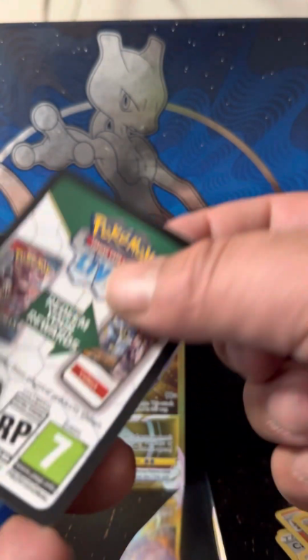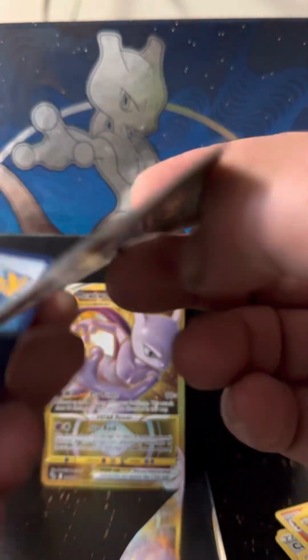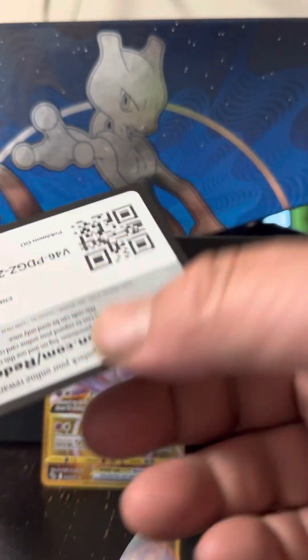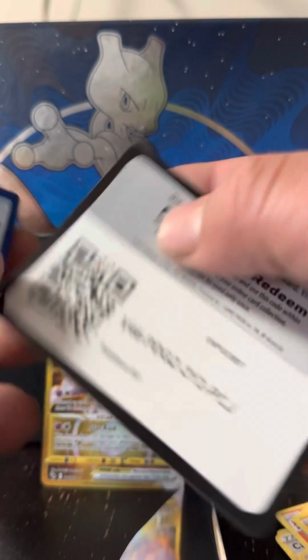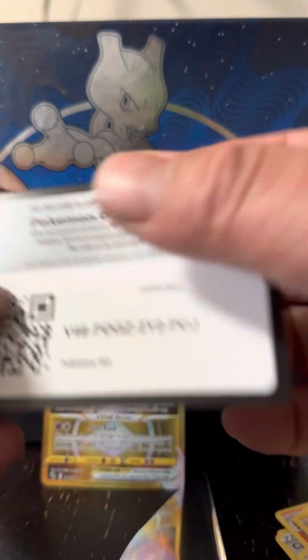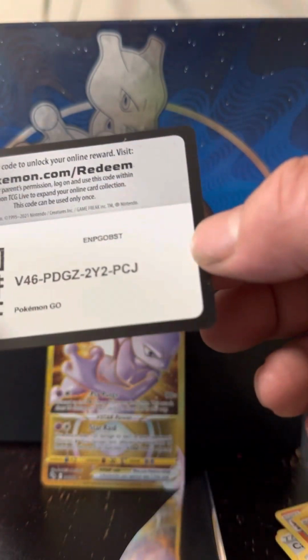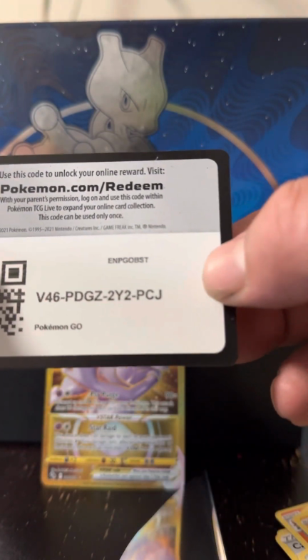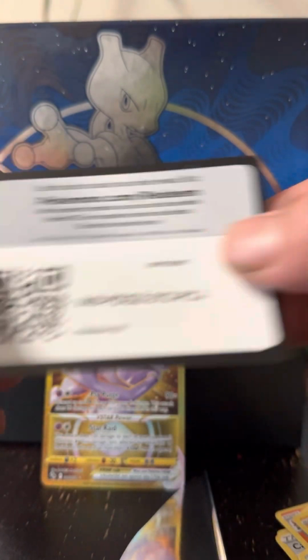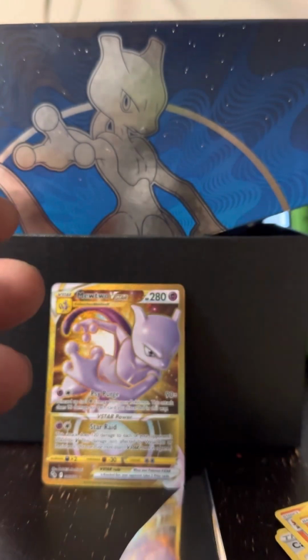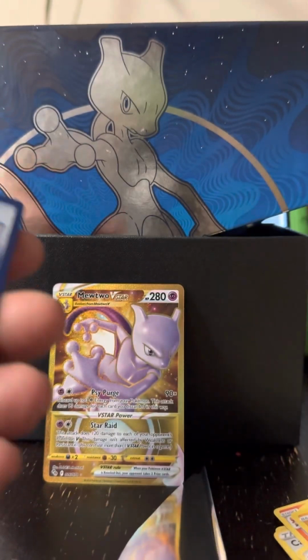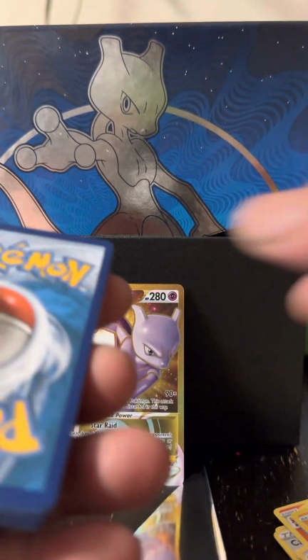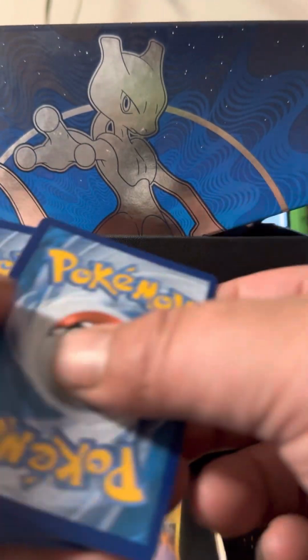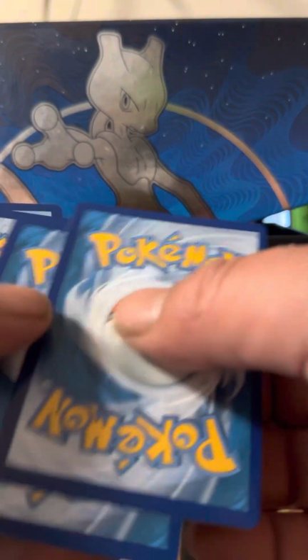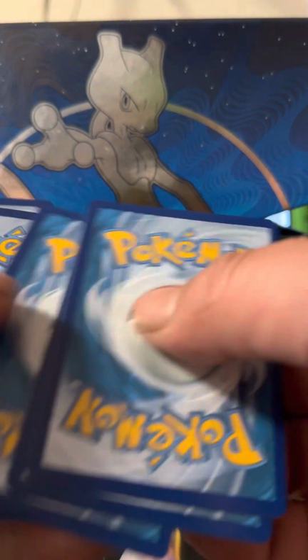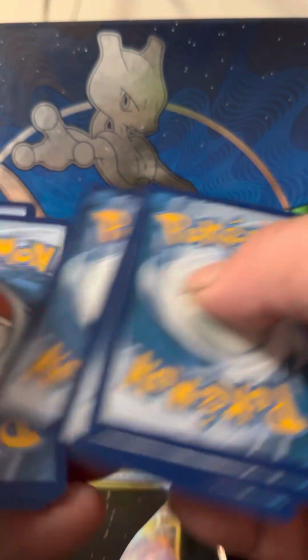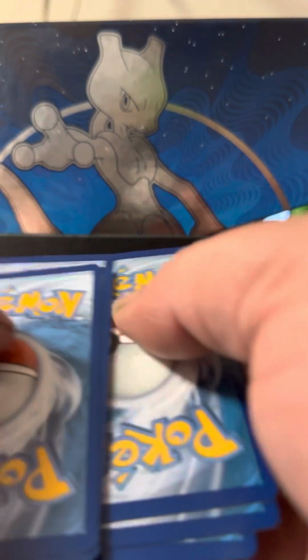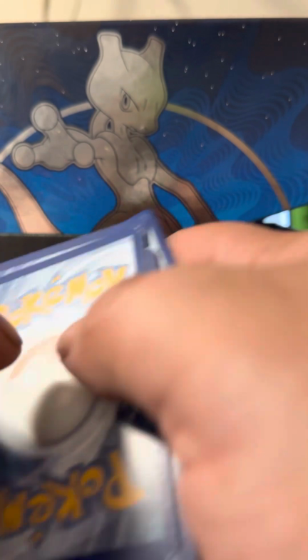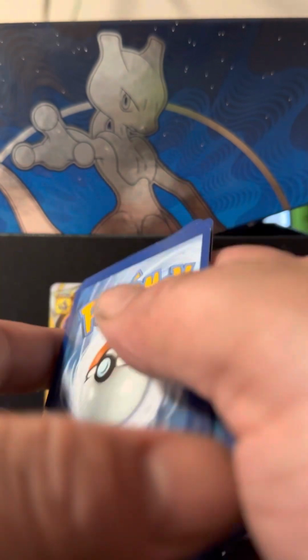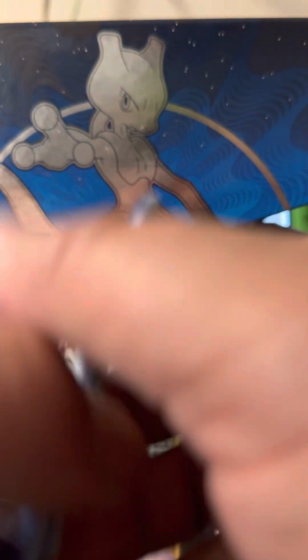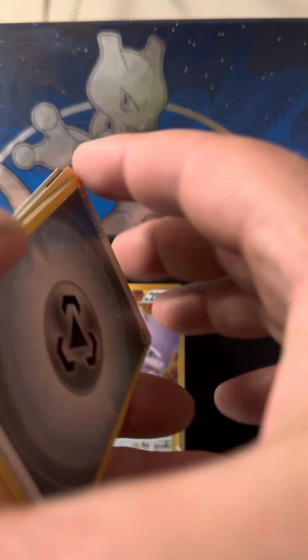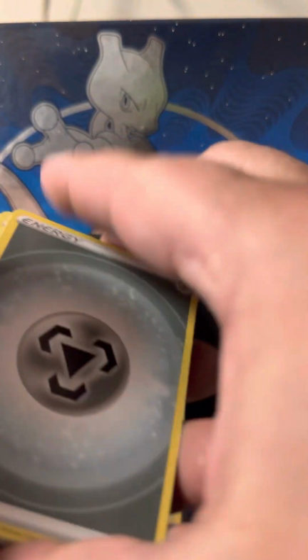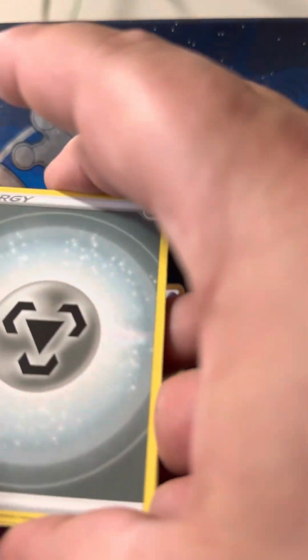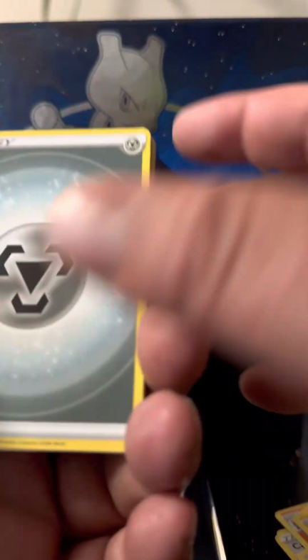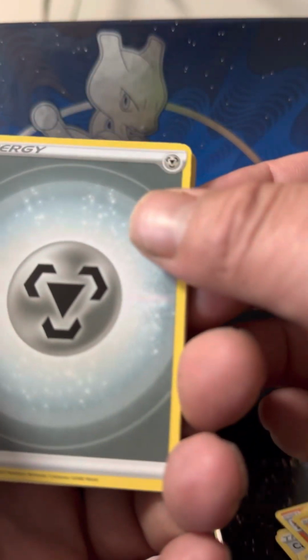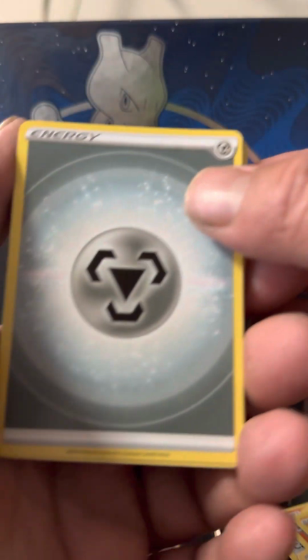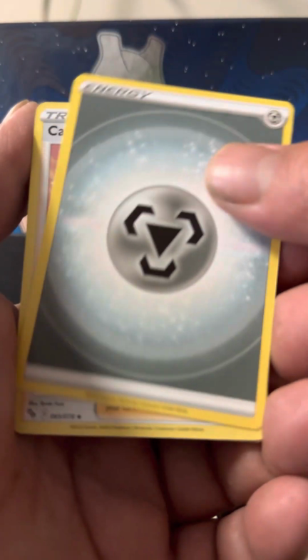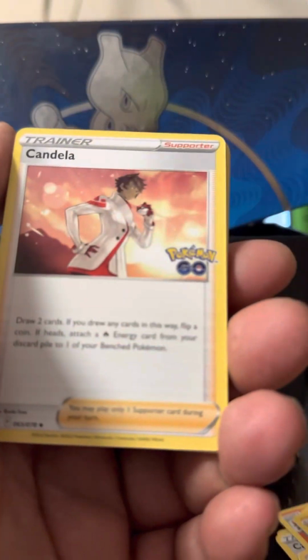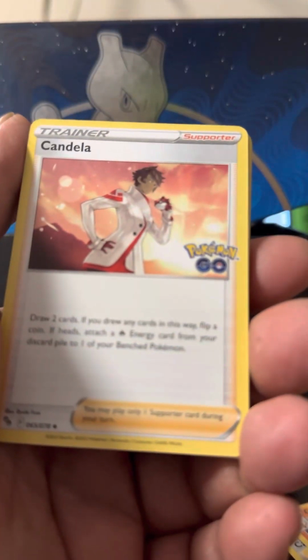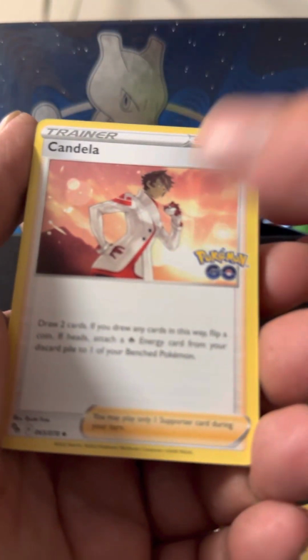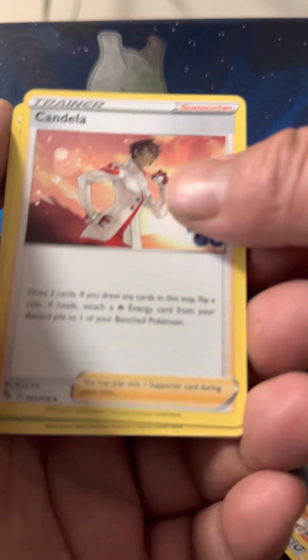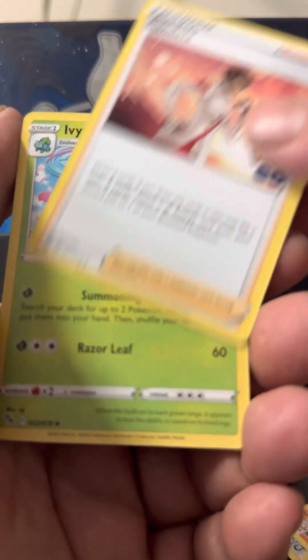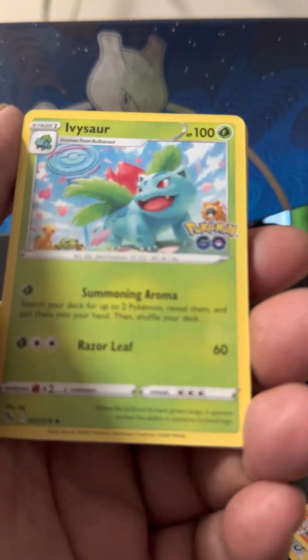I know Scarlet and Violet is out right now, but just give yourself a little chance to expand your collection and go for some of these Pokemon Go sets. We got that energy and Candela.